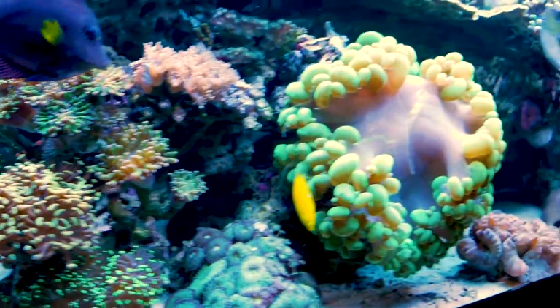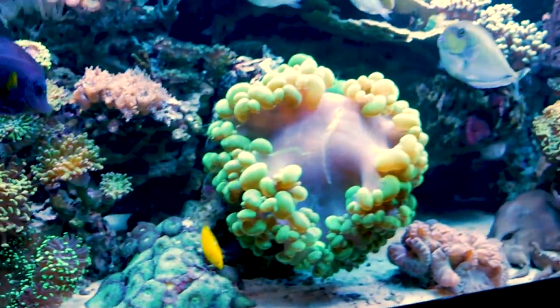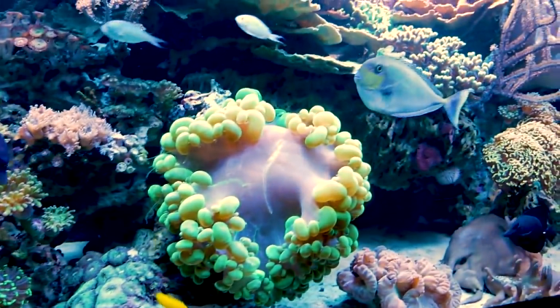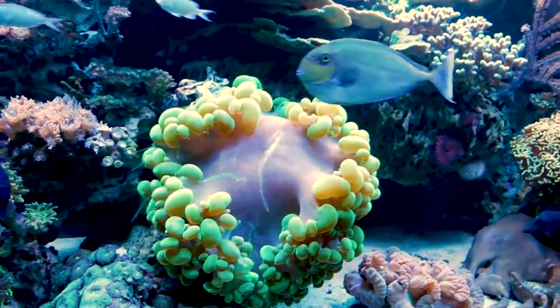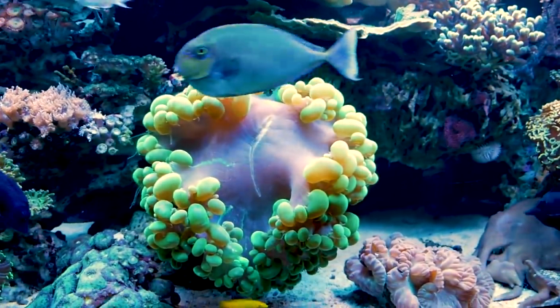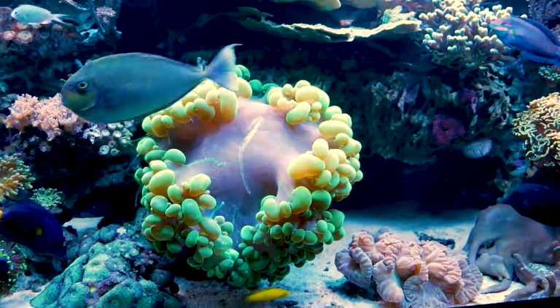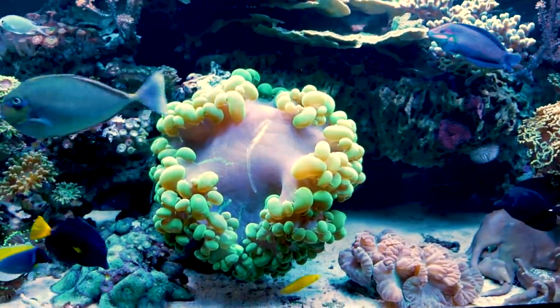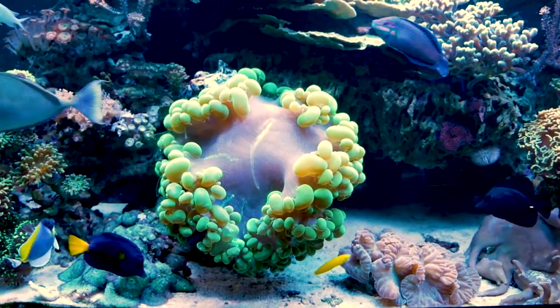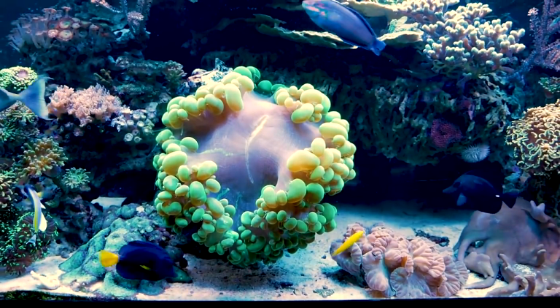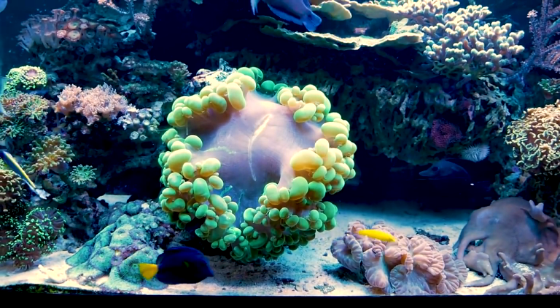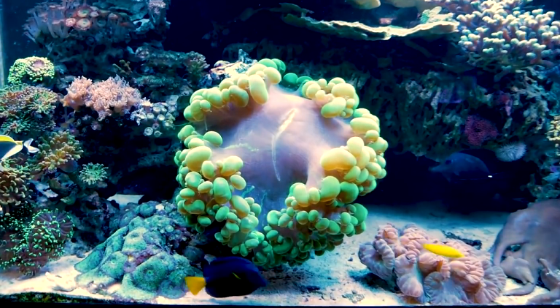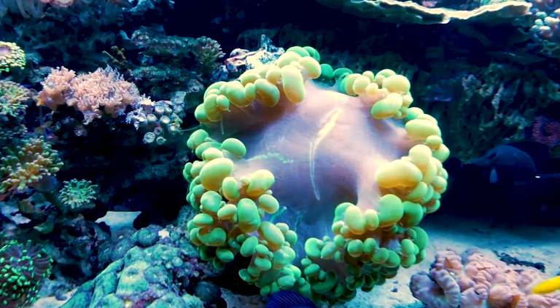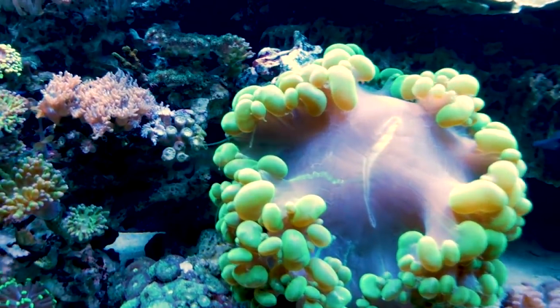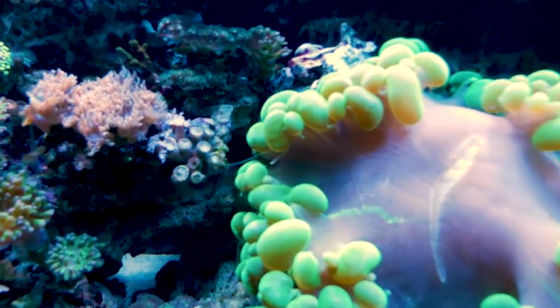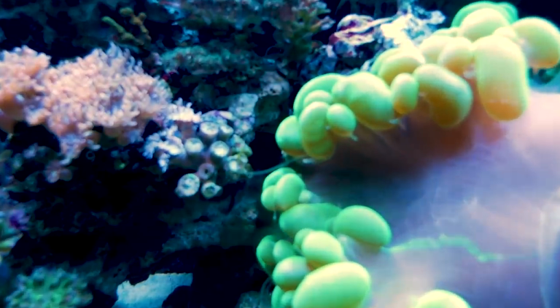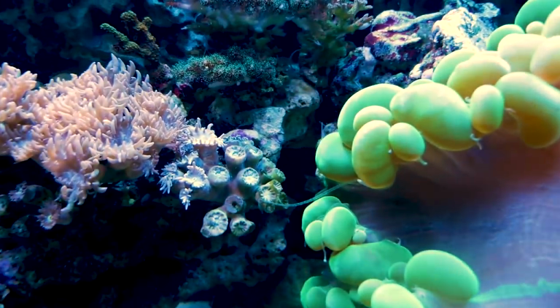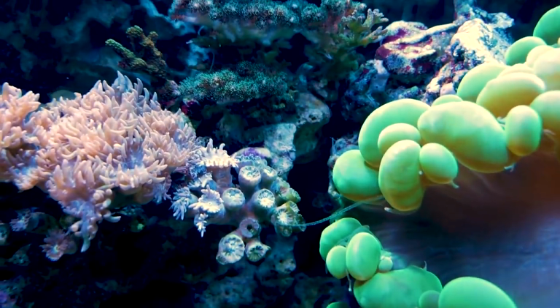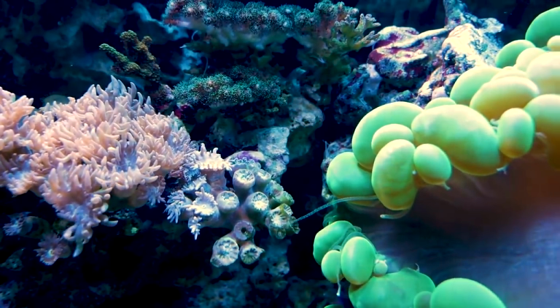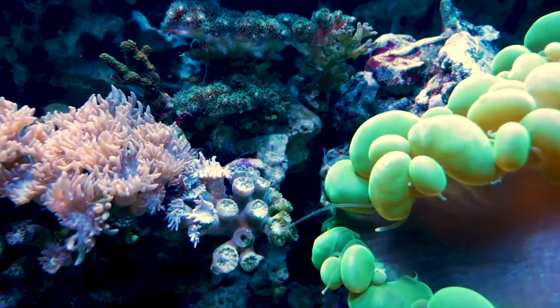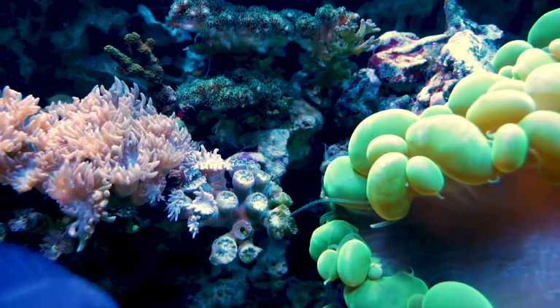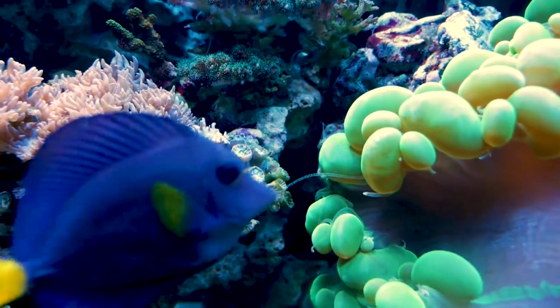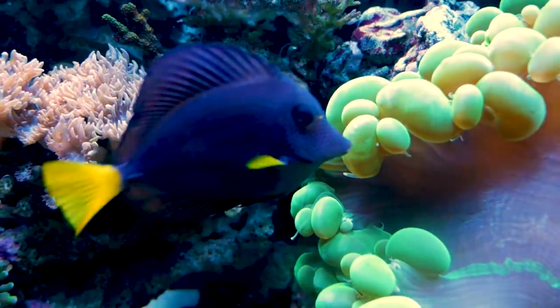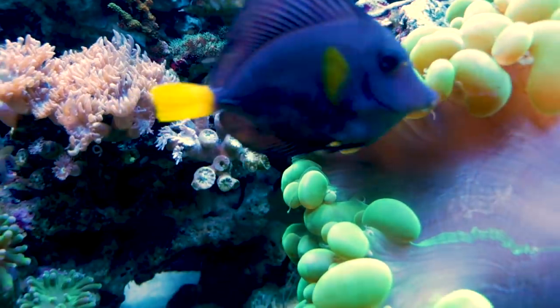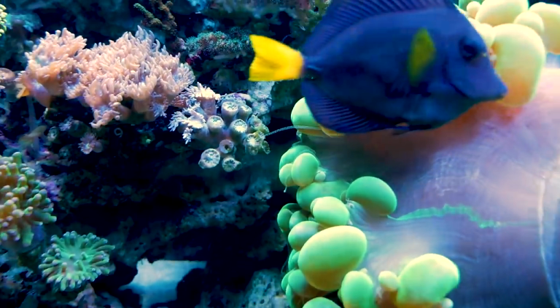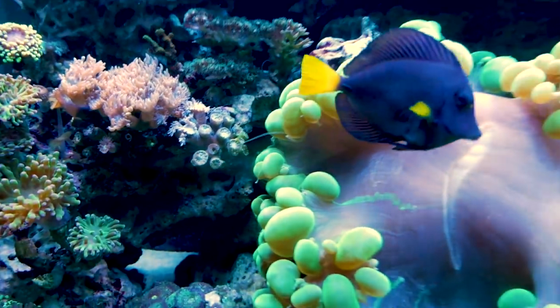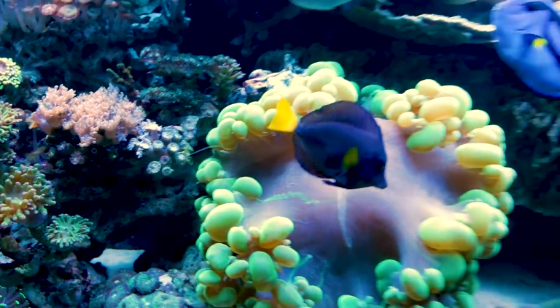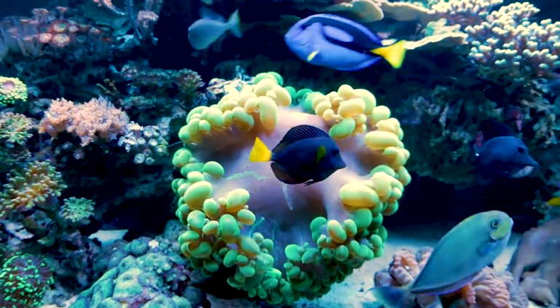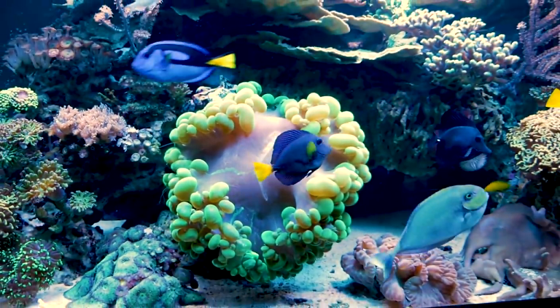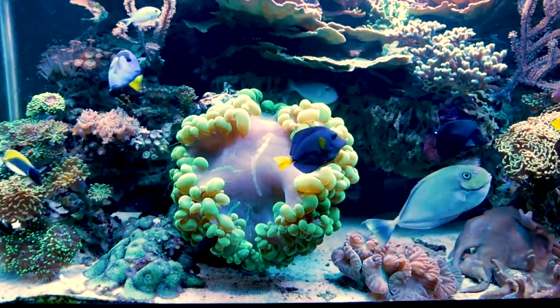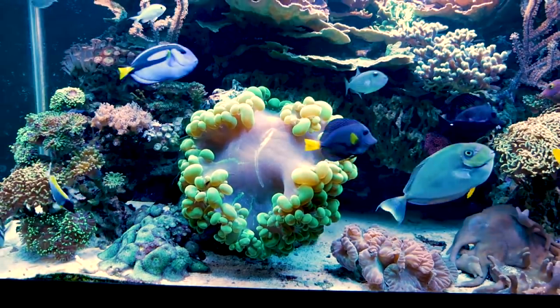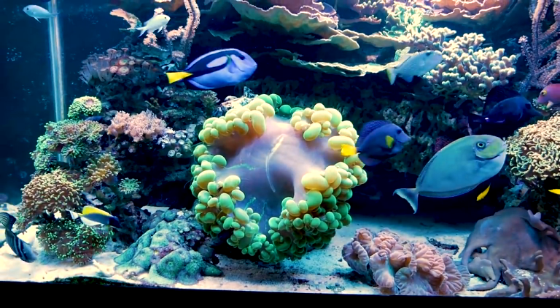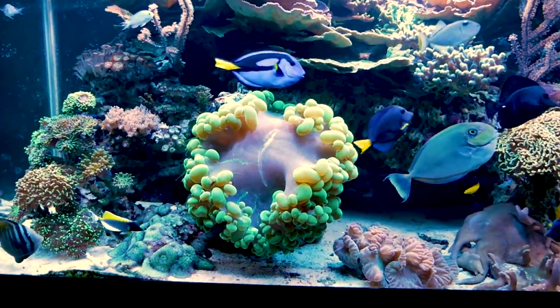My bubble coral is insane. I think it's so big, but it is kind of a problem — you'll see the sweepers coming off. So that Duncan's colony has got to move, but I love that big bubble right there.